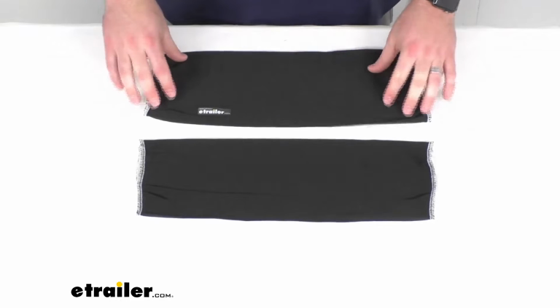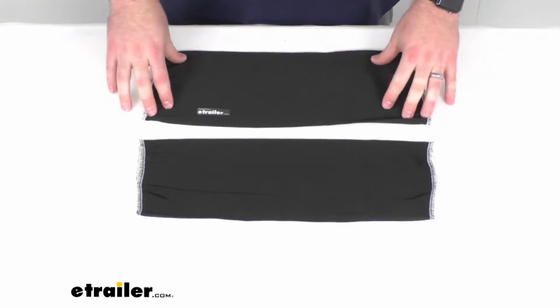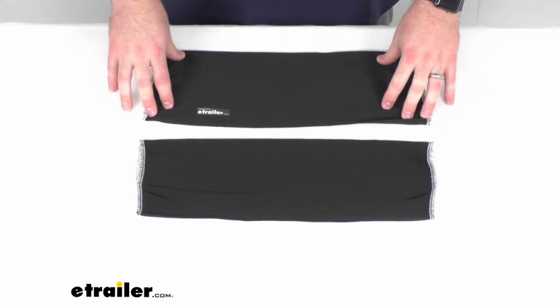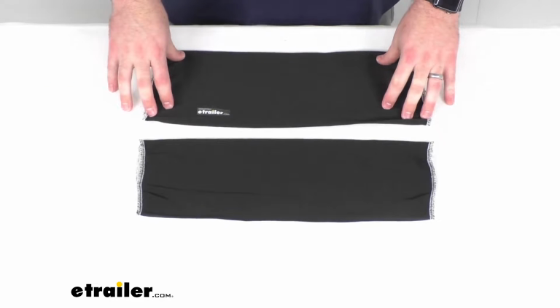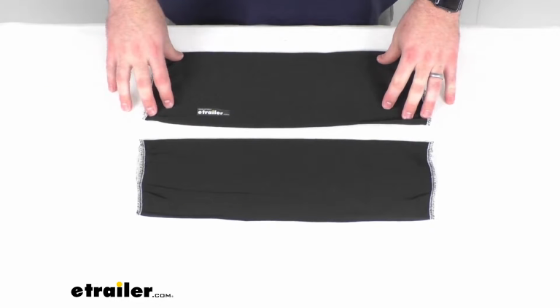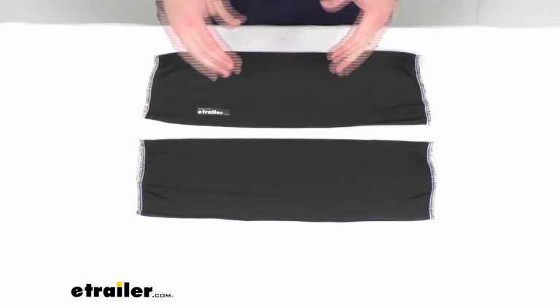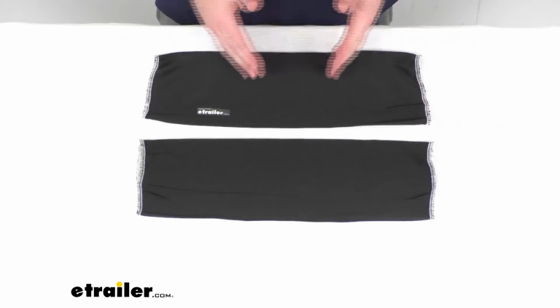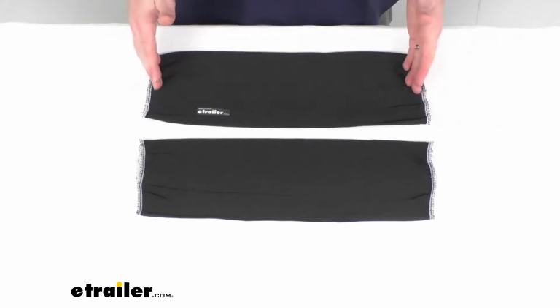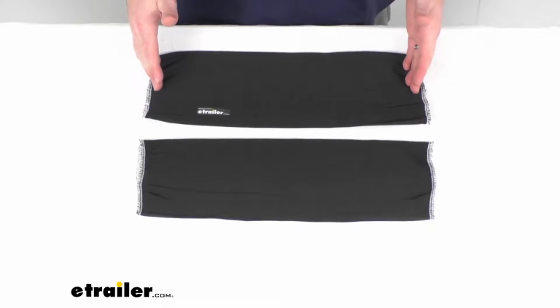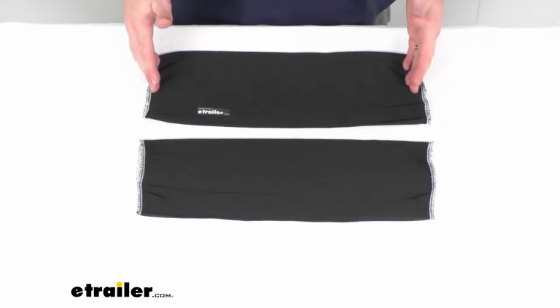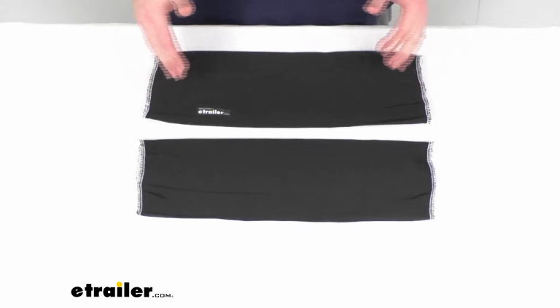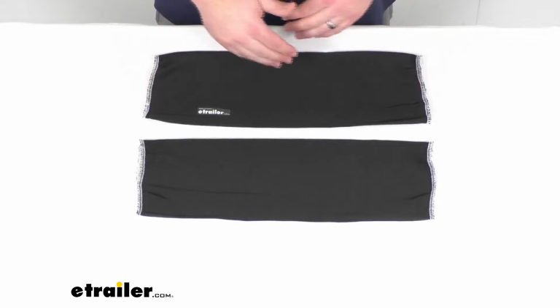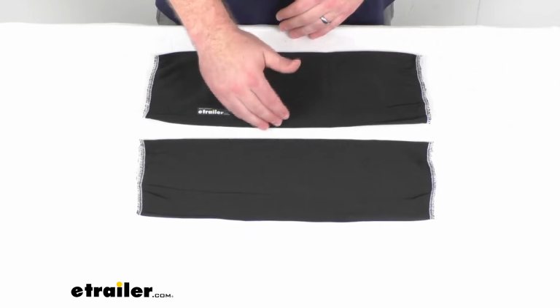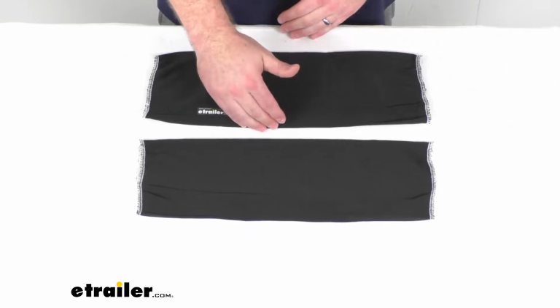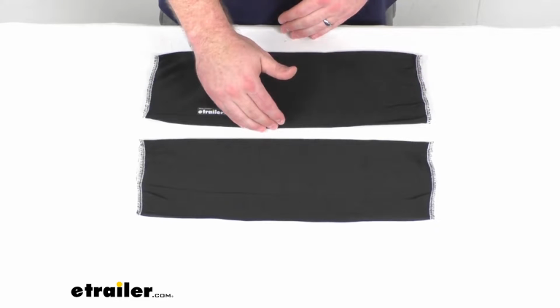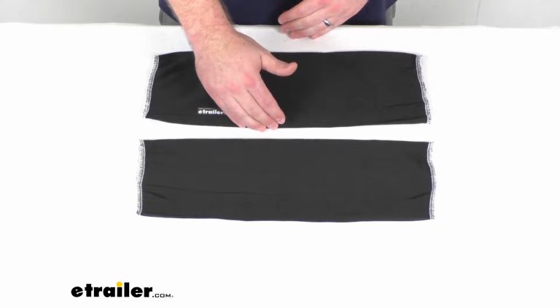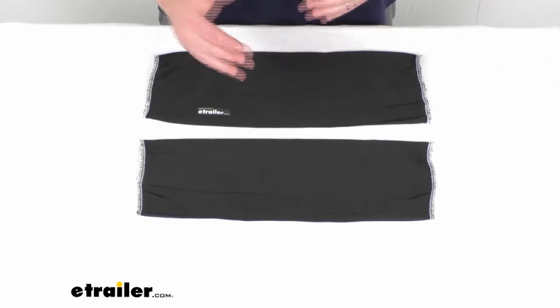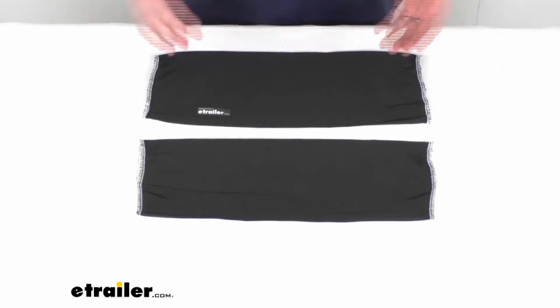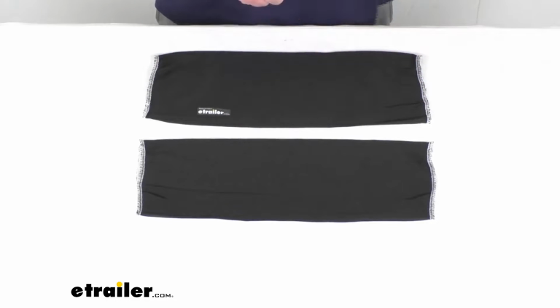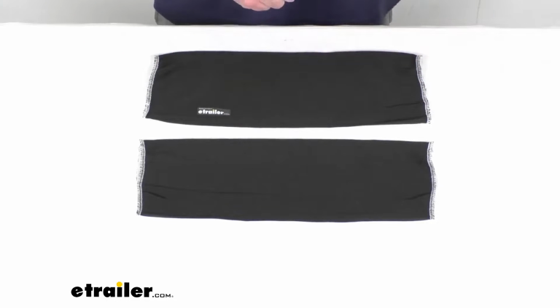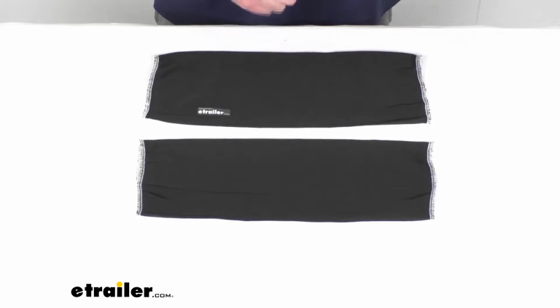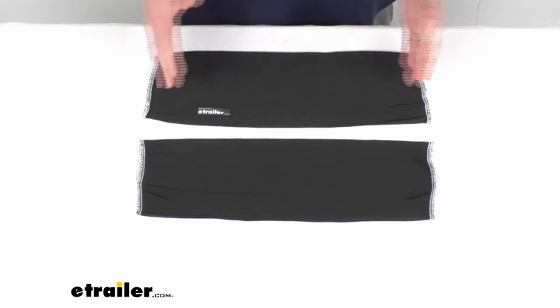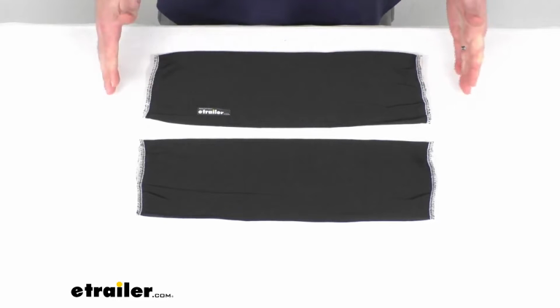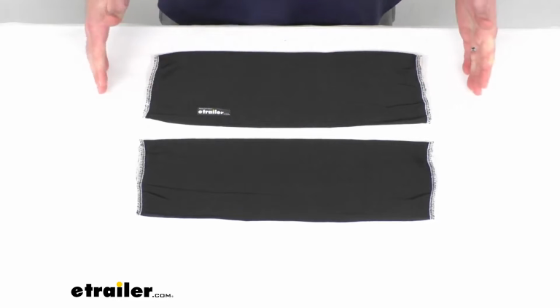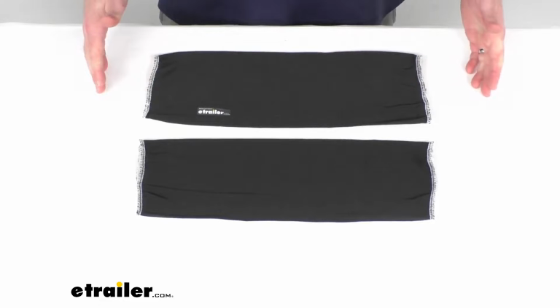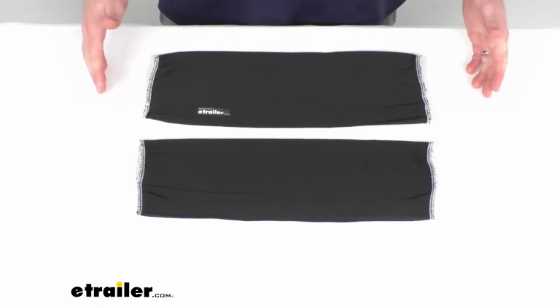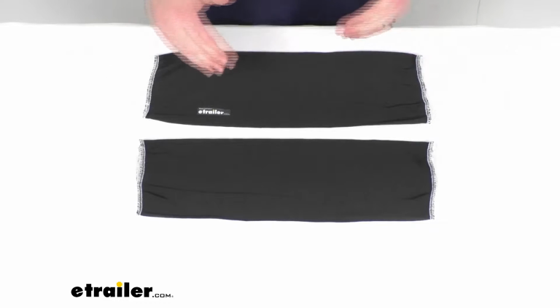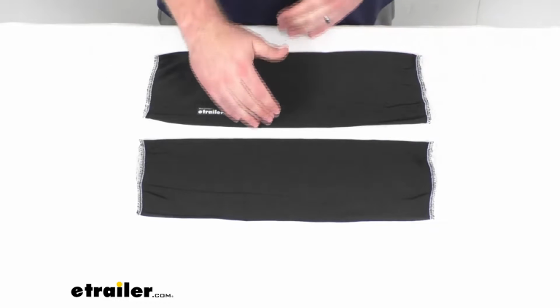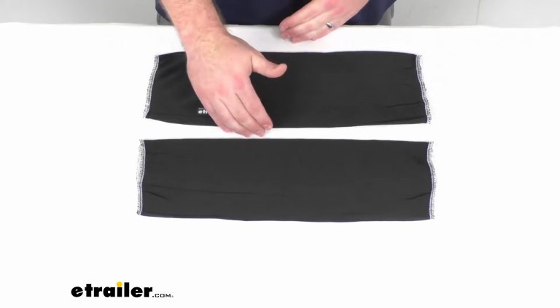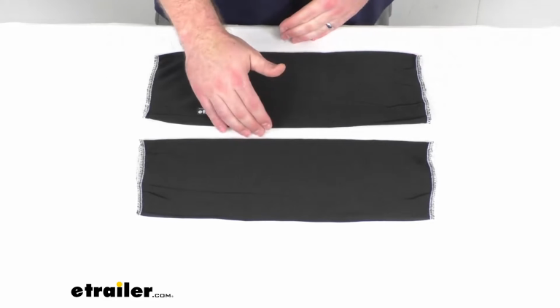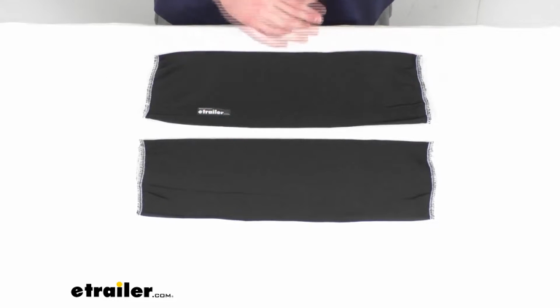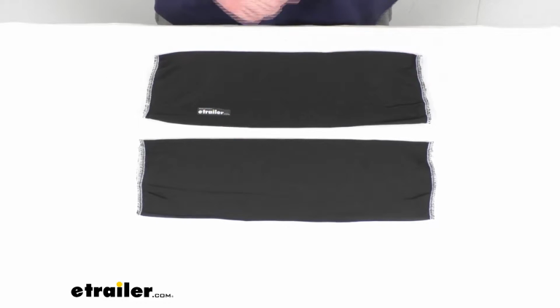These will fit your boat fenders that are 15 inches long by 6 inches in diameter, or your fenders that are 23 inches long by six and a half inches in diameter.